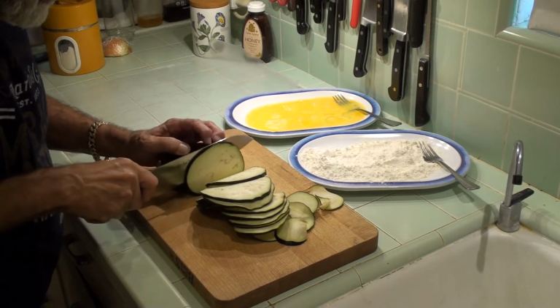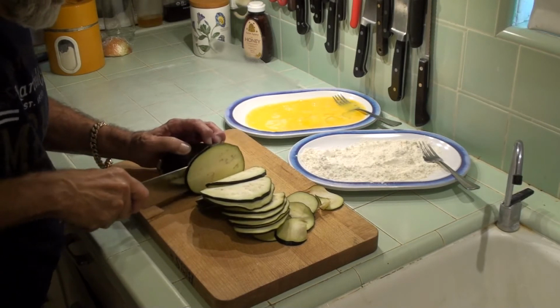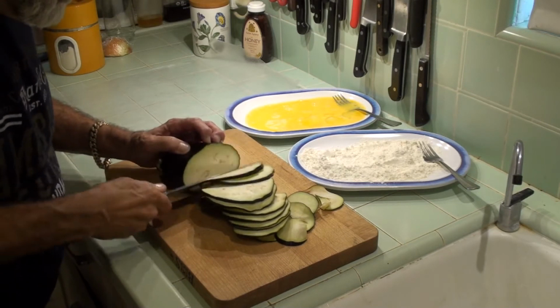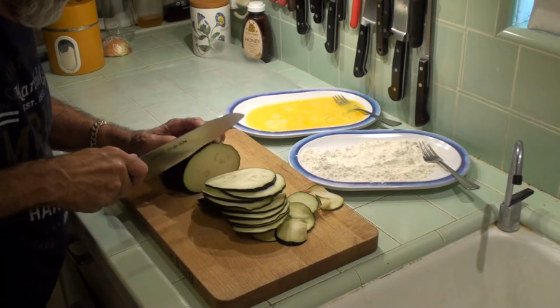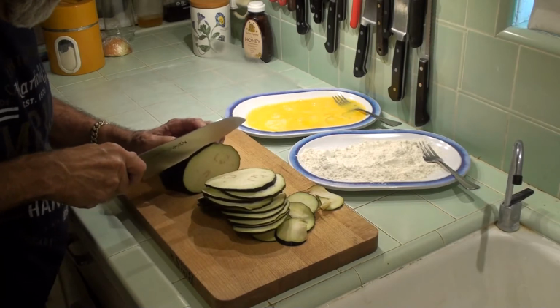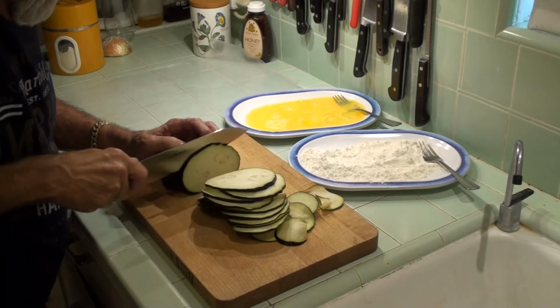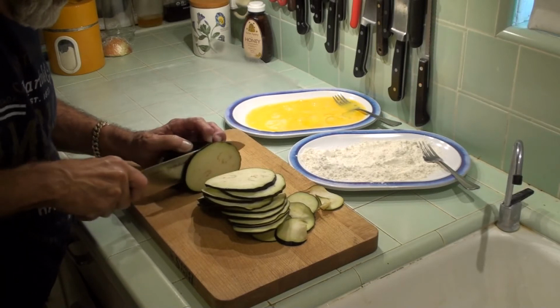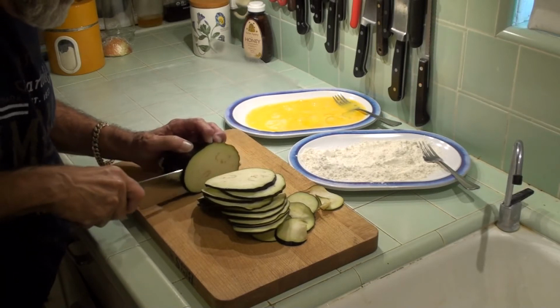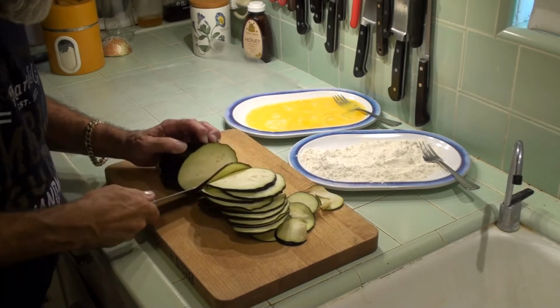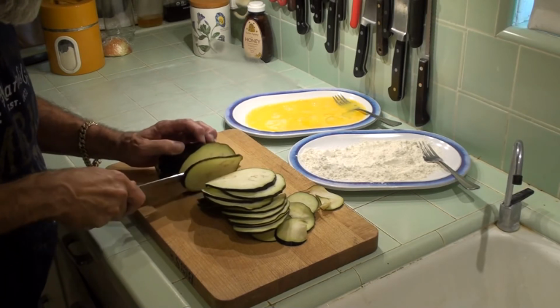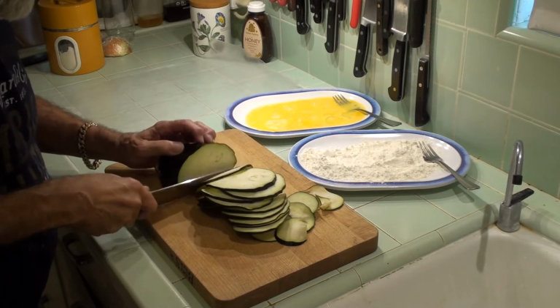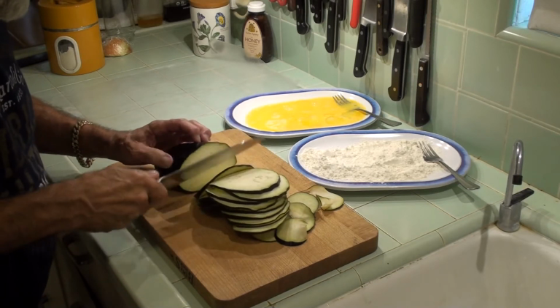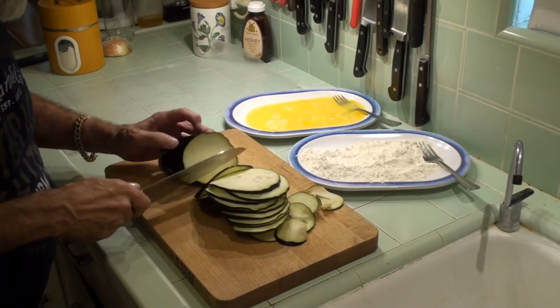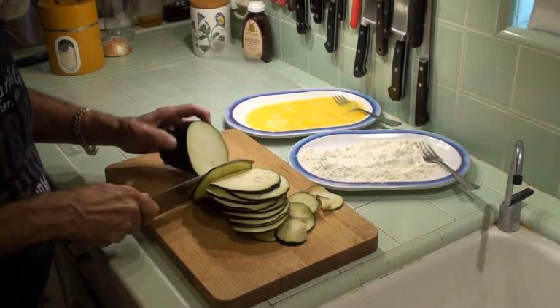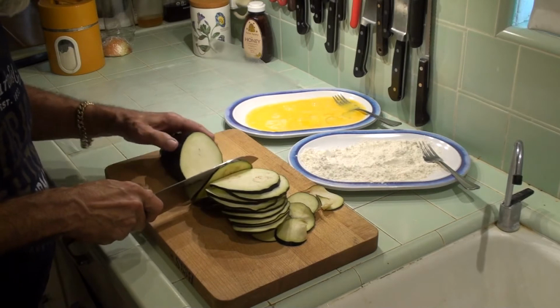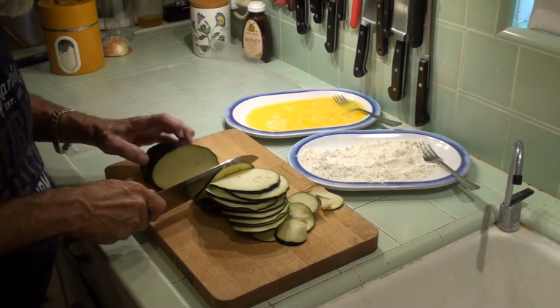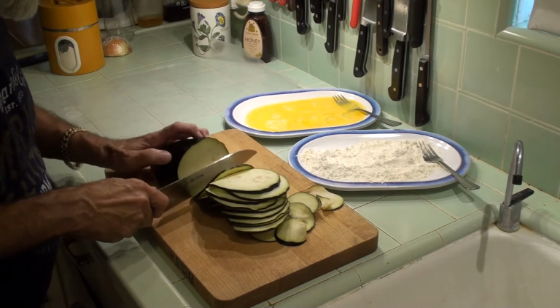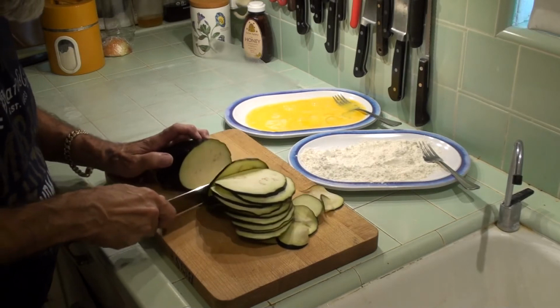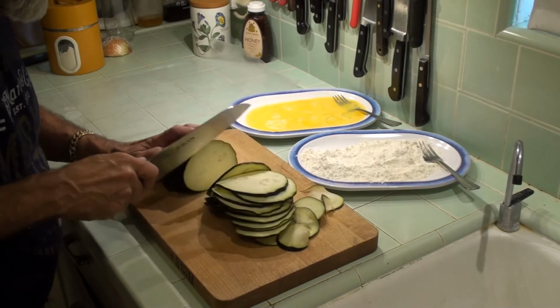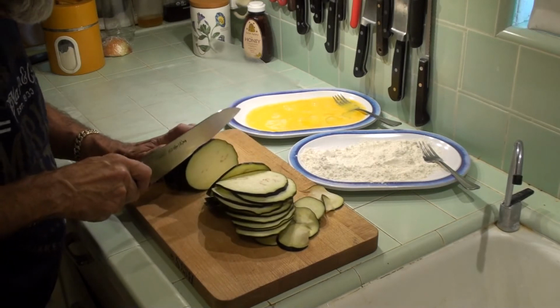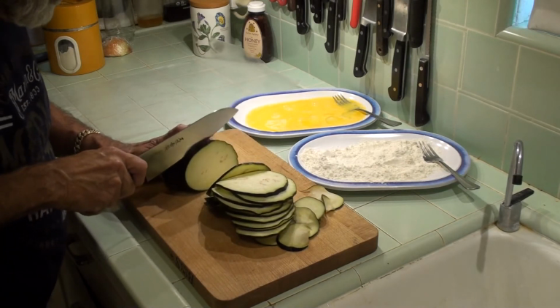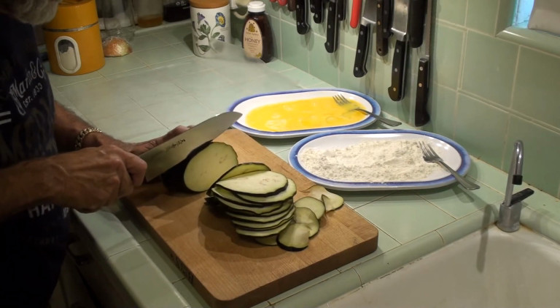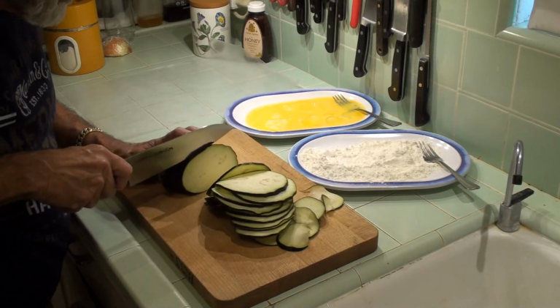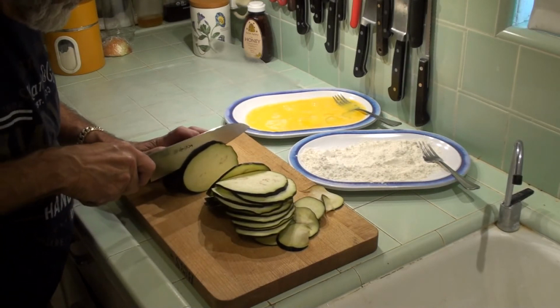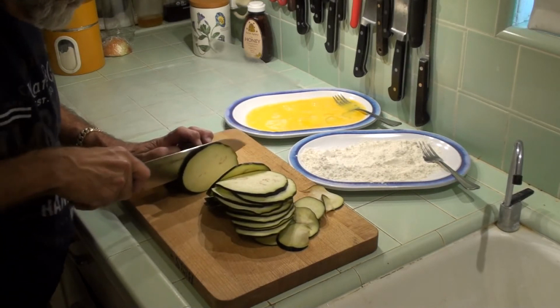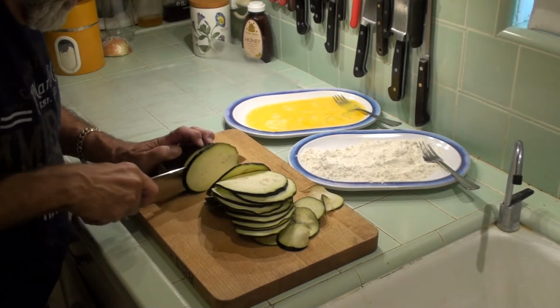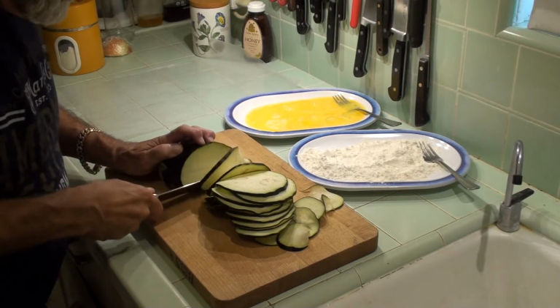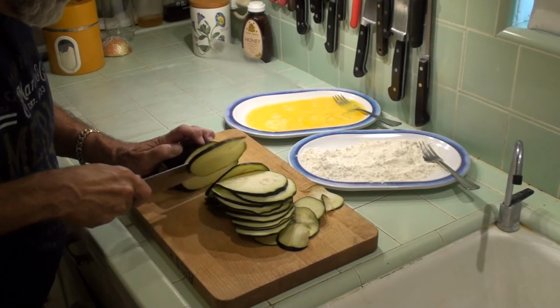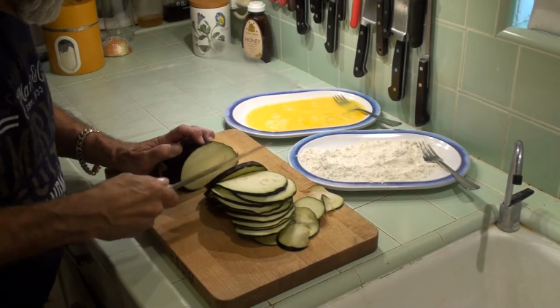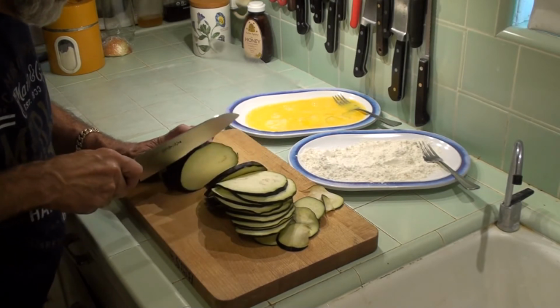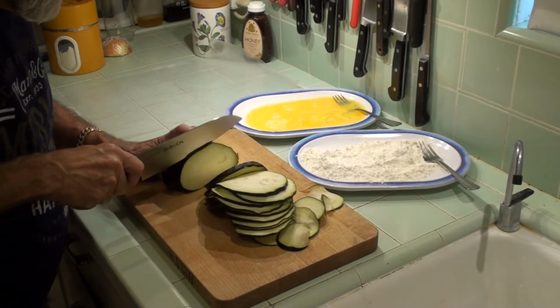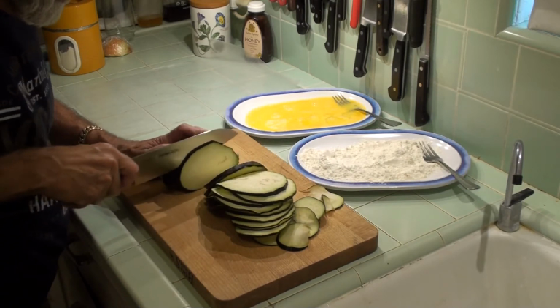I'm going to cut this all. The thinner you cut it the more breading you're going to have in your dish and you're going to have a larger quantity. If you want to cut it thick you'll have less coating.